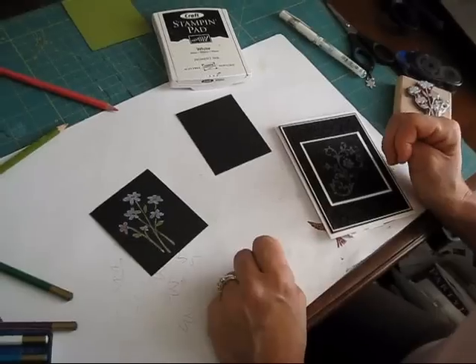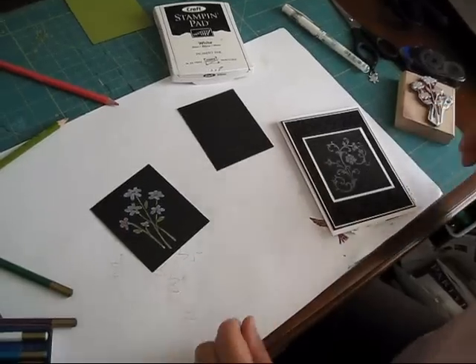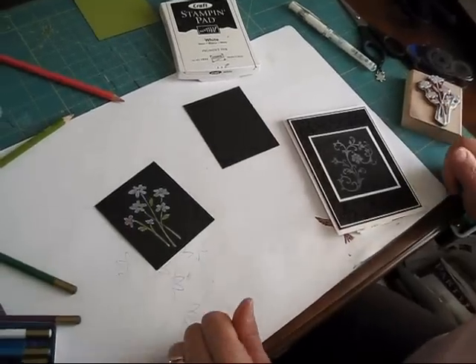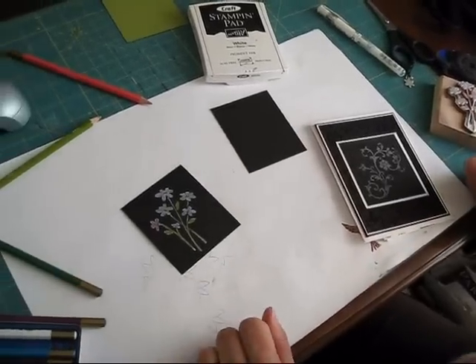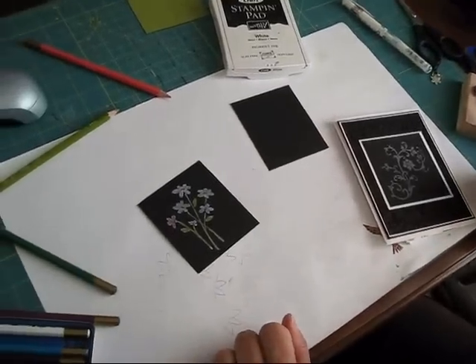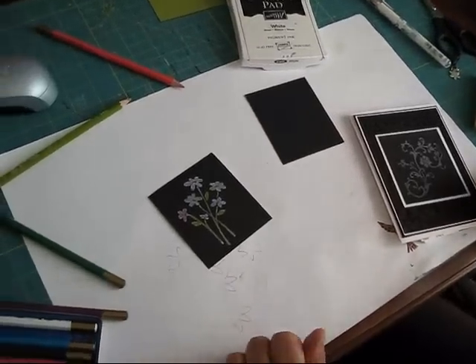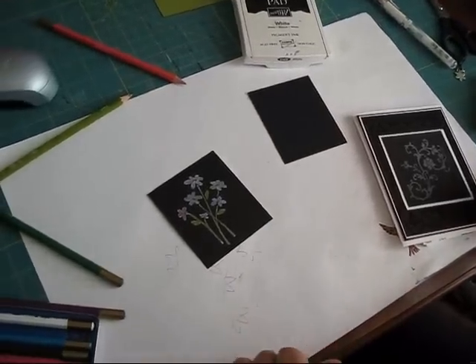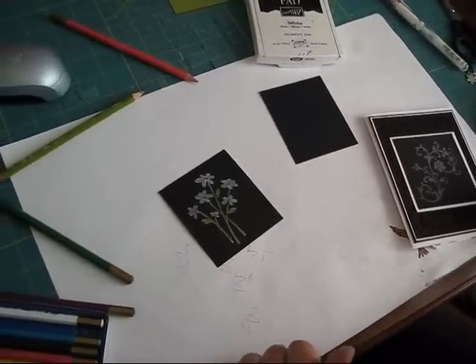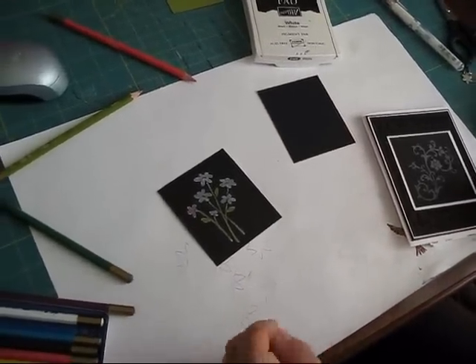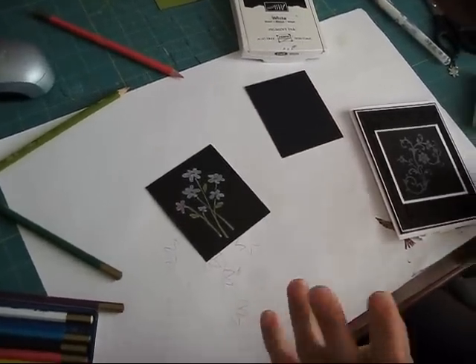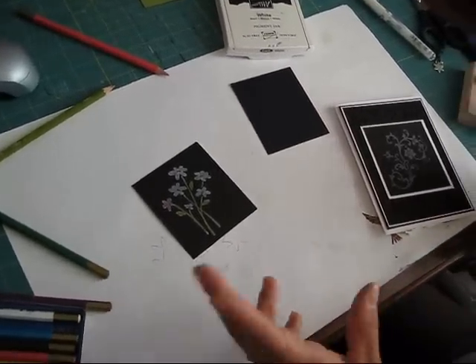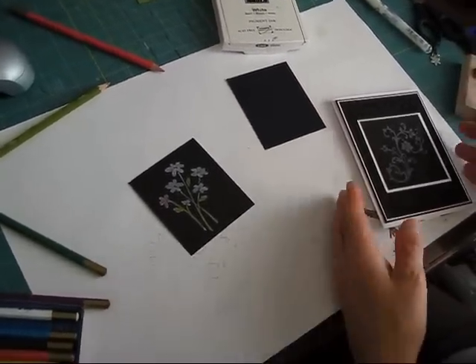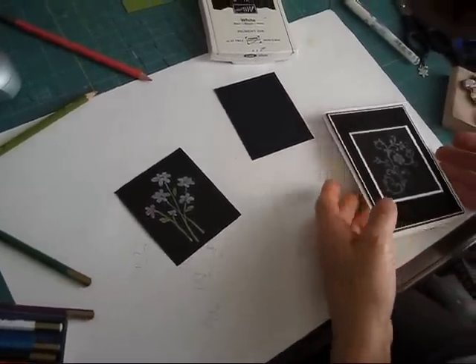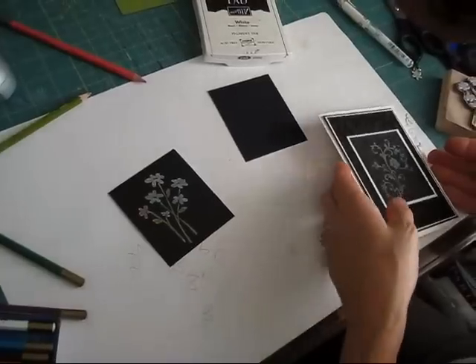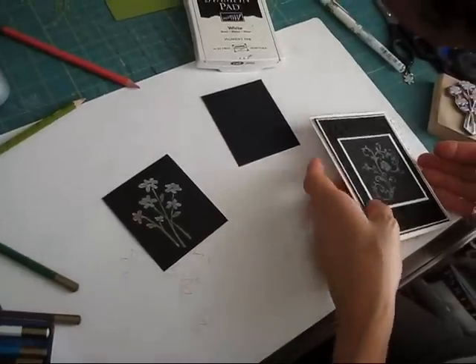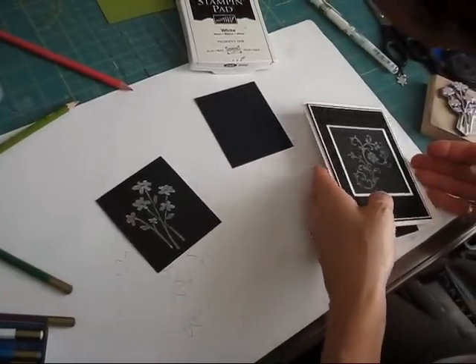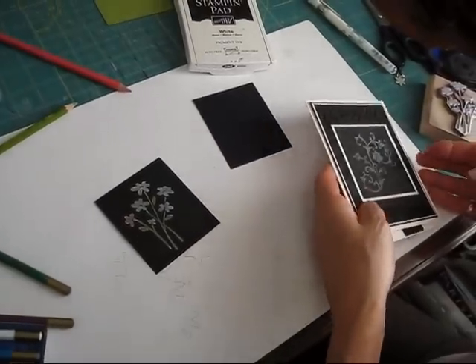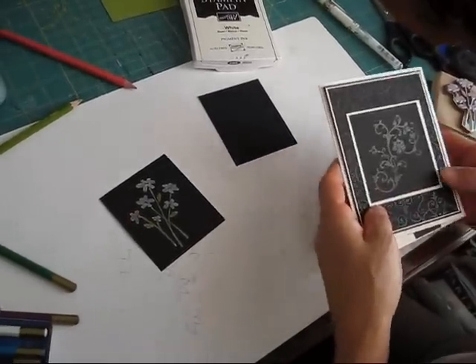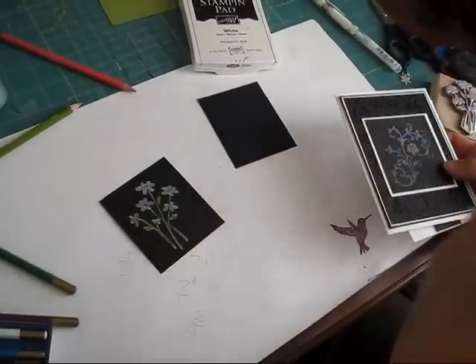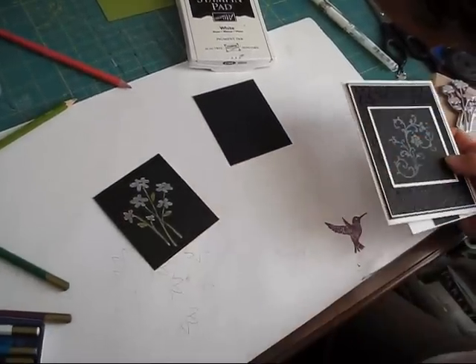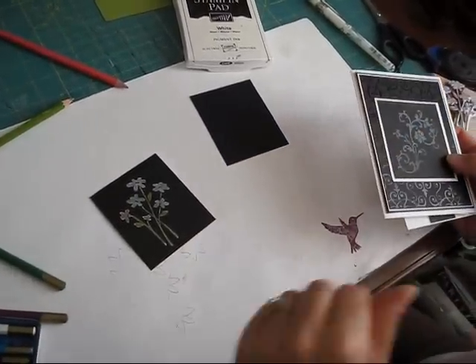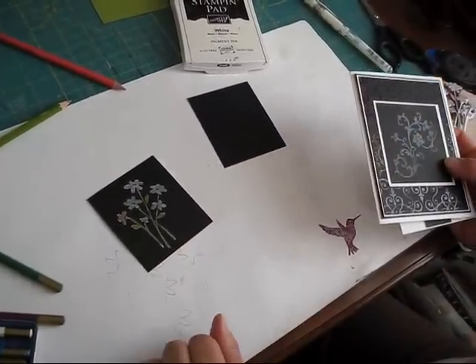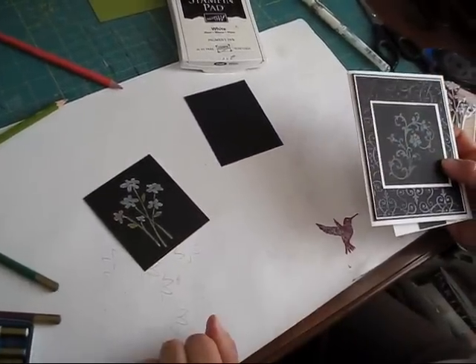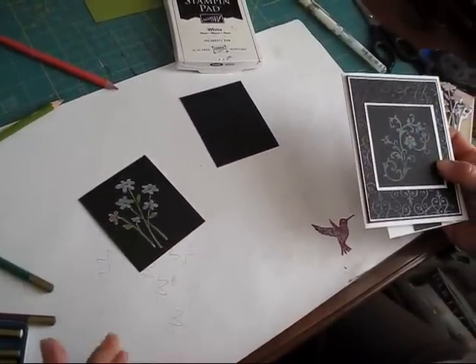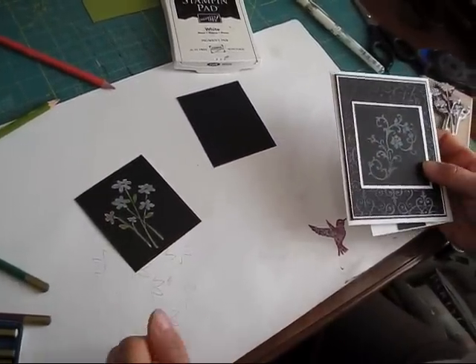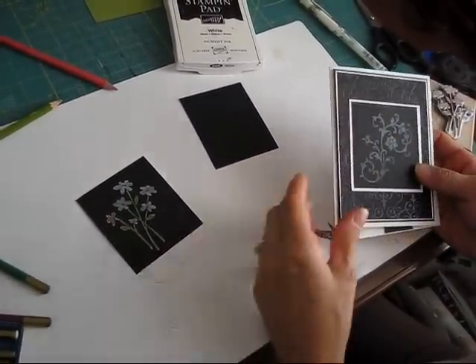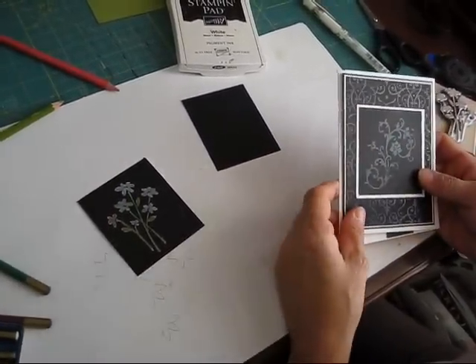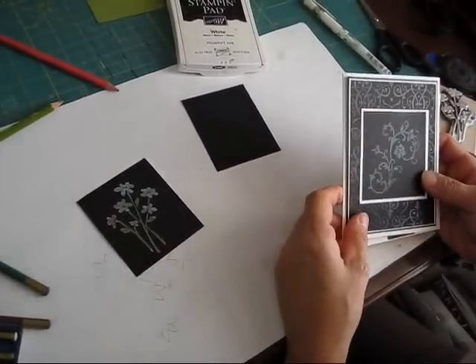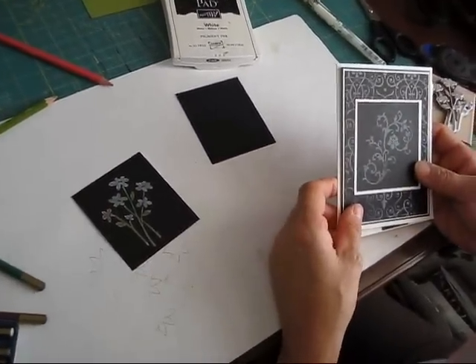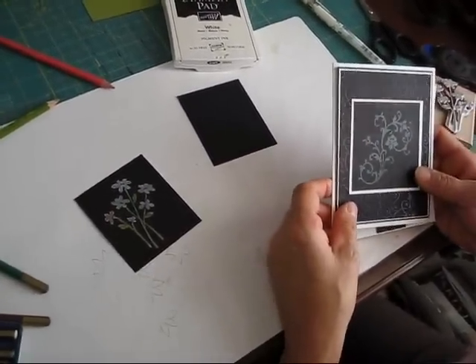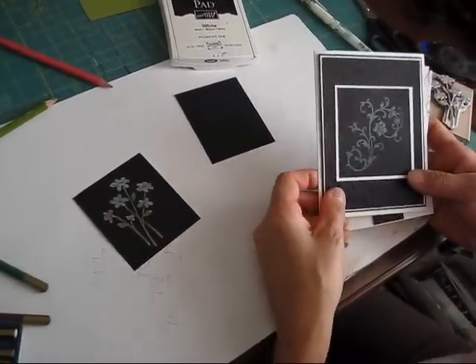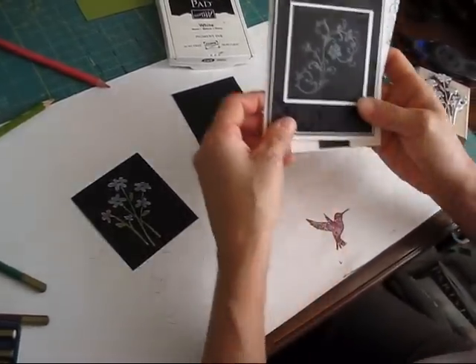Good afternoon, stampers. Today I'm going to show you something new that I learned not long ago. It's called Black Magic — some people call it Black Magic with a twist.